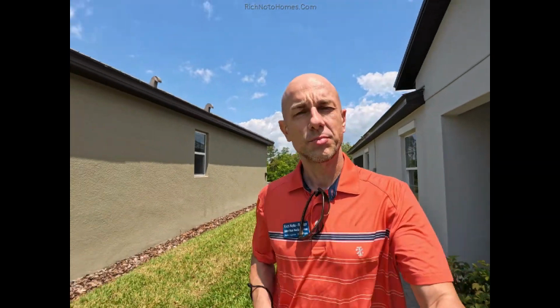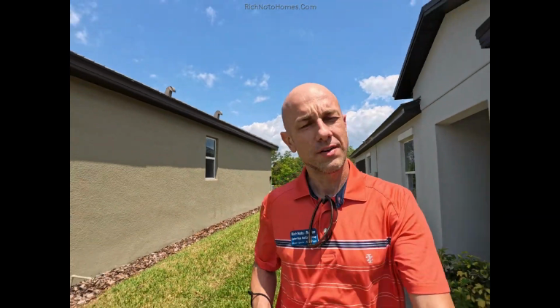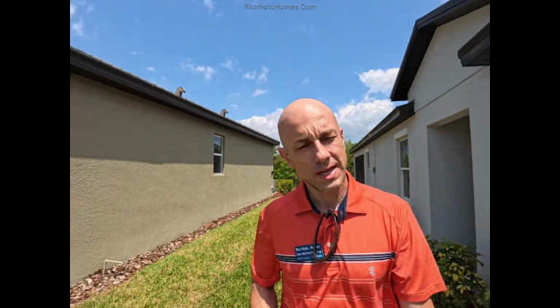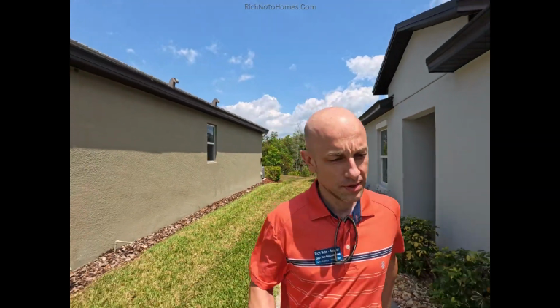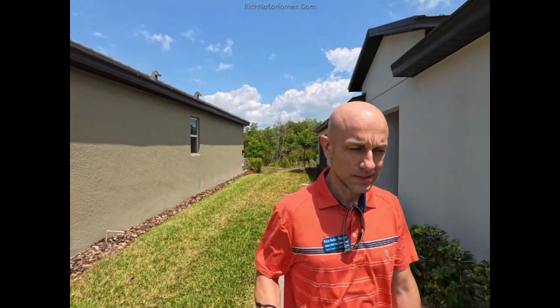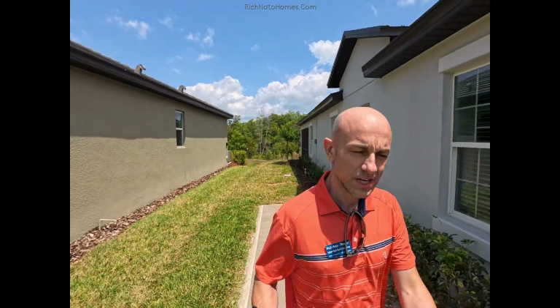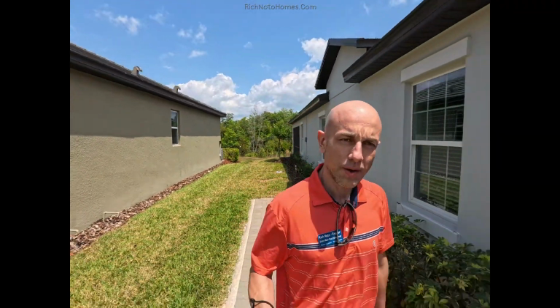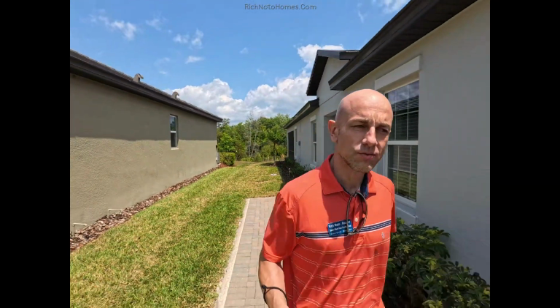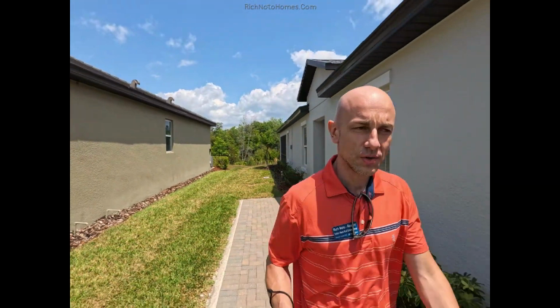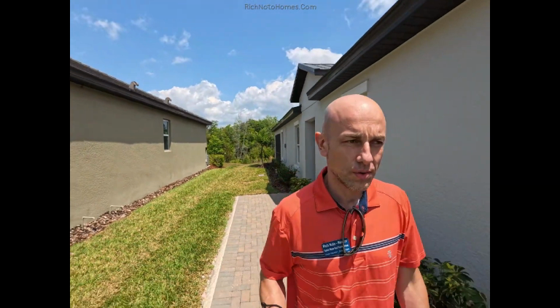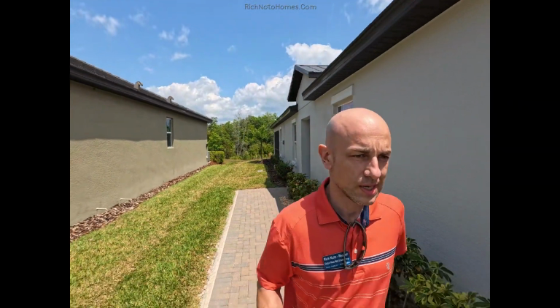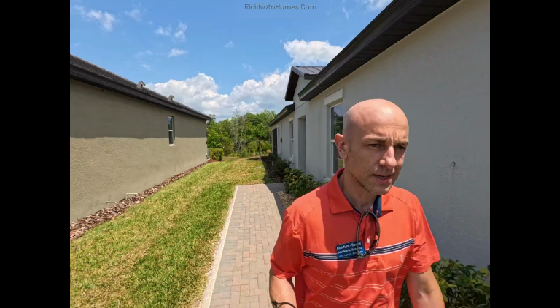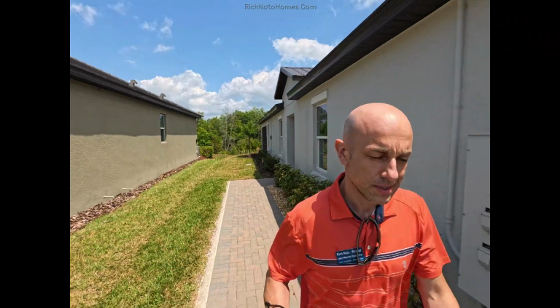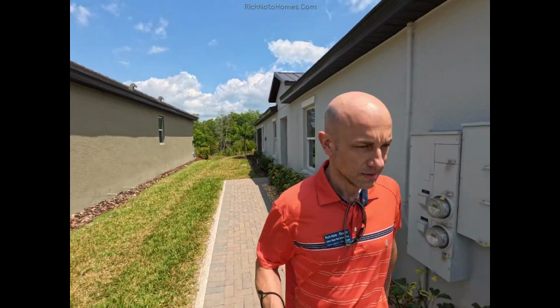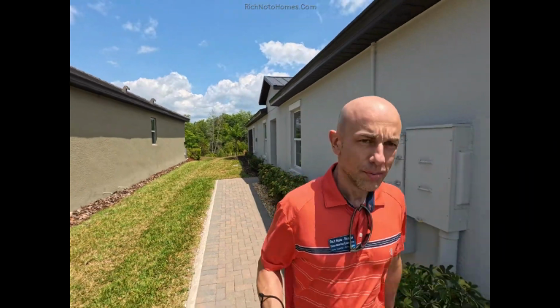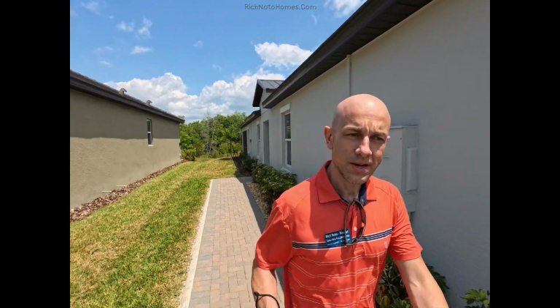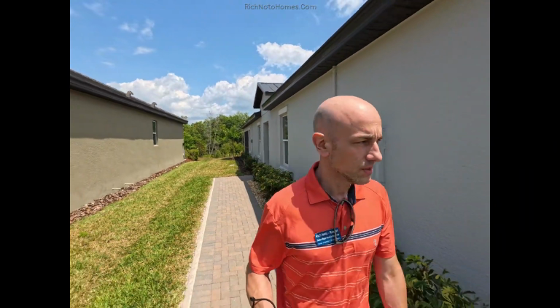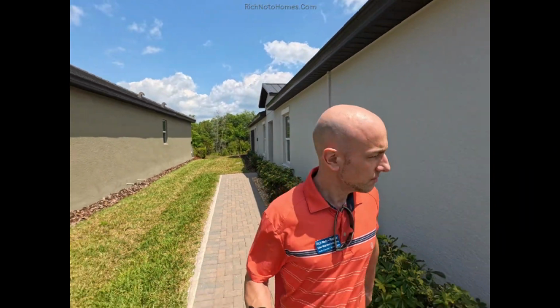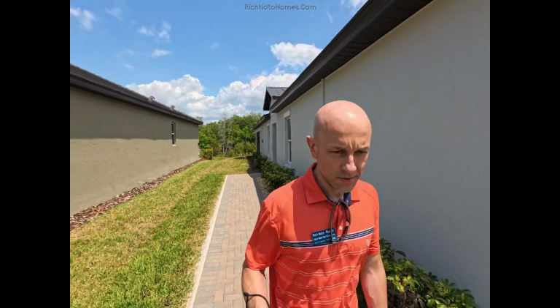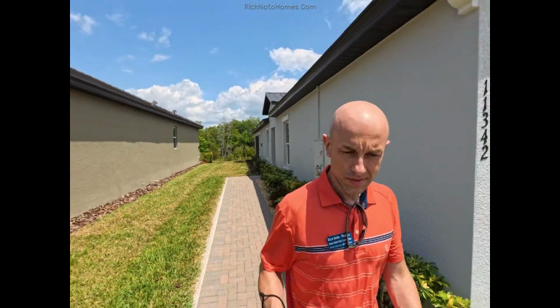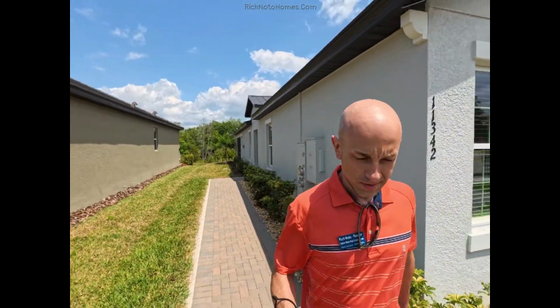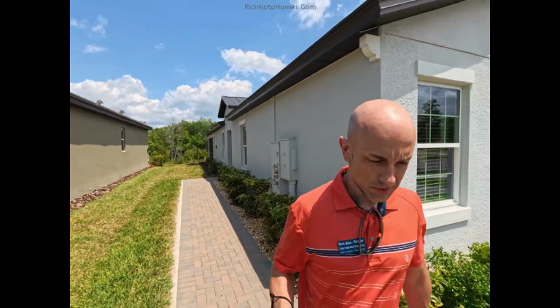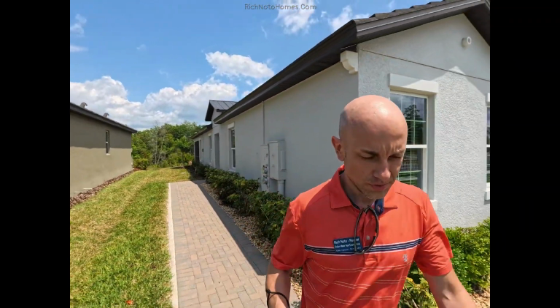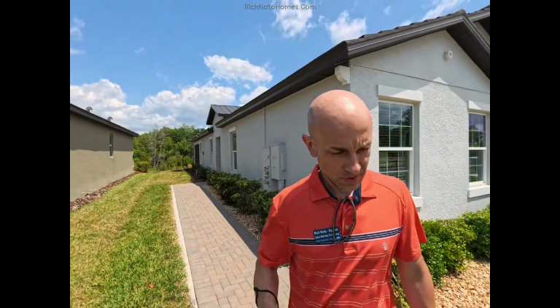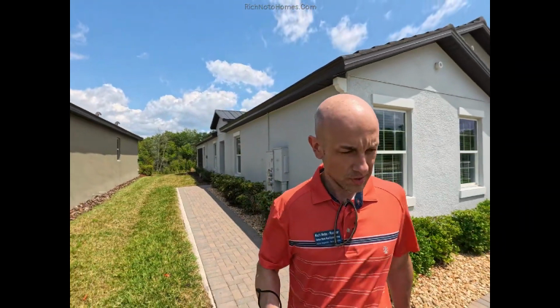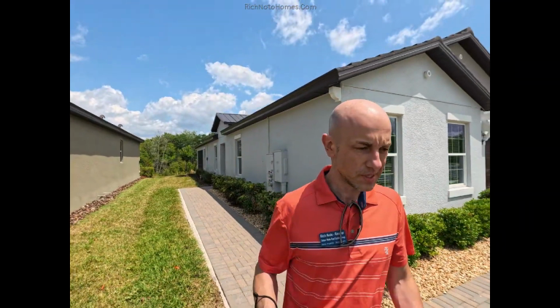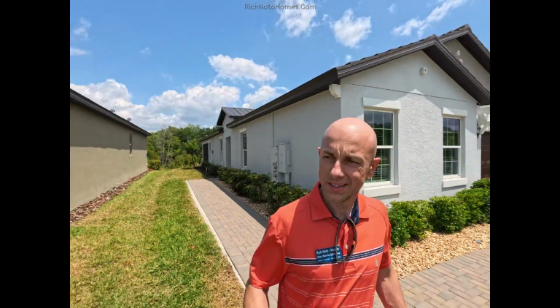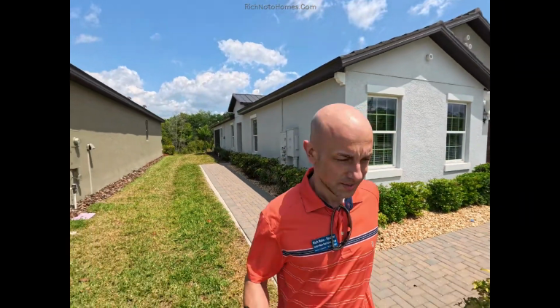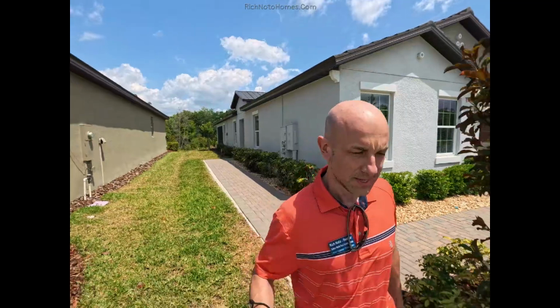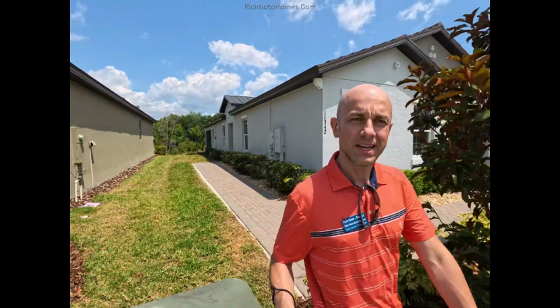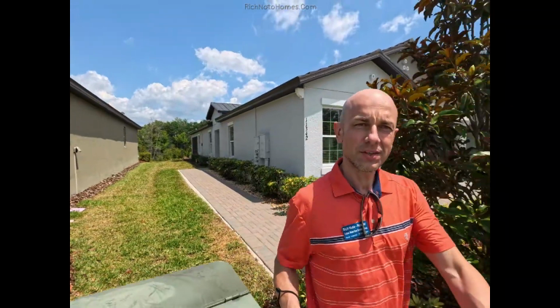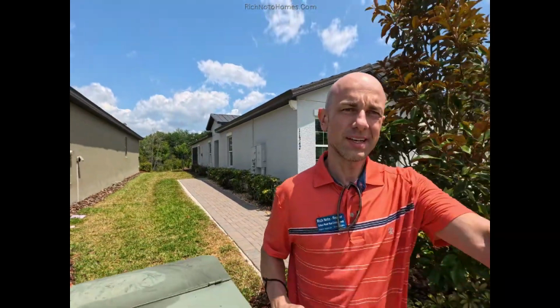I do appreciate everyone stopping by to watch this. Check out my website richnotohomes.com — helping you anywhere in the state of Florida to purchase new construction homes. Thanks again, have a great day.